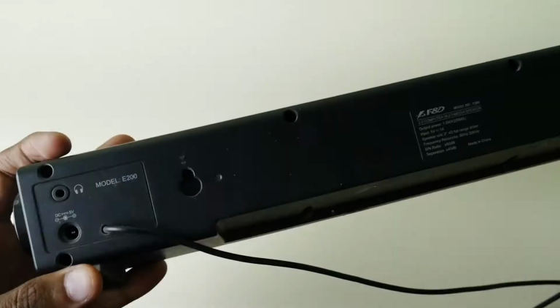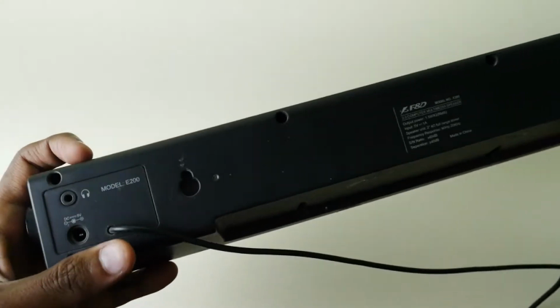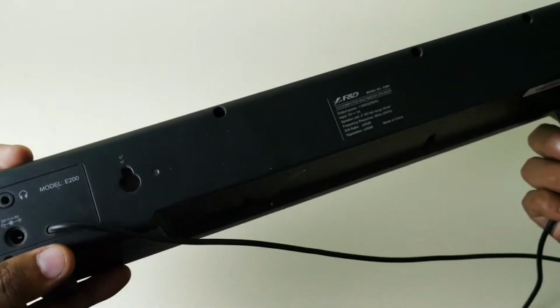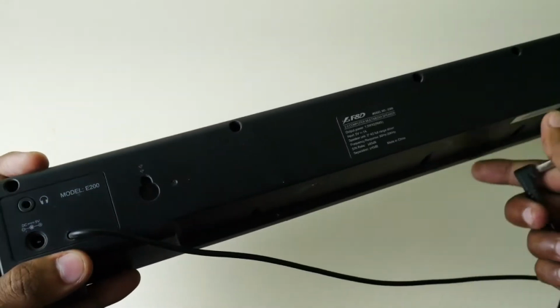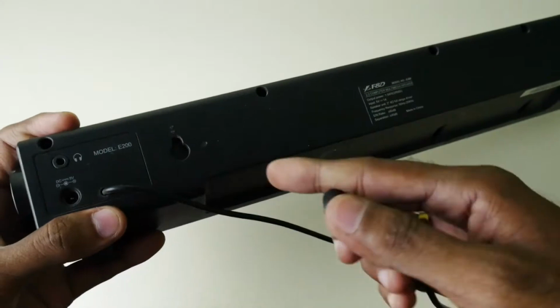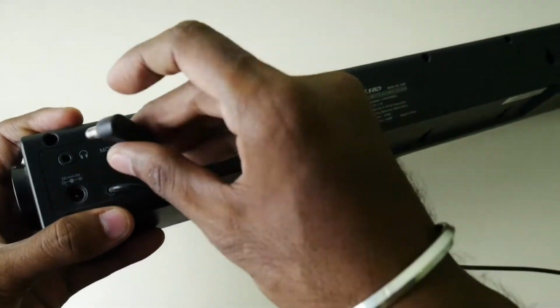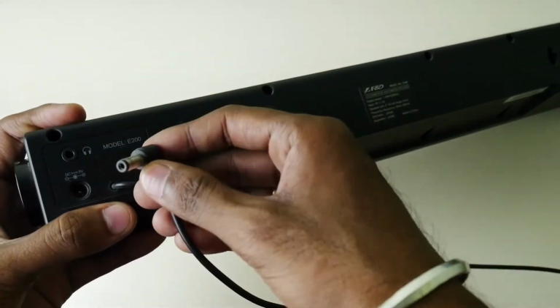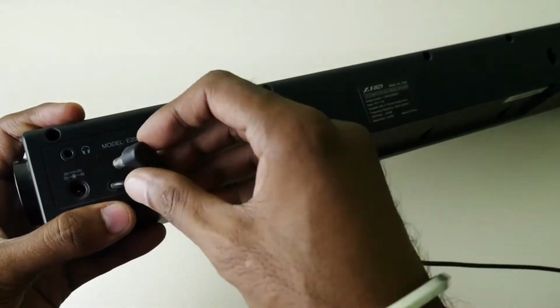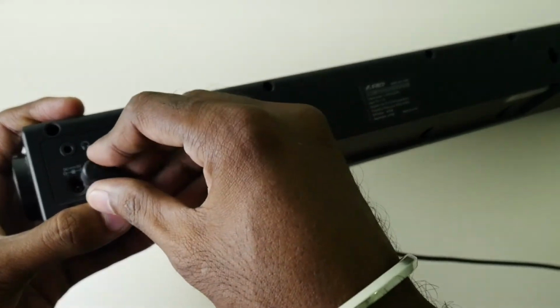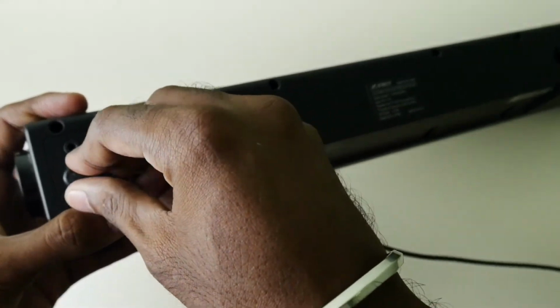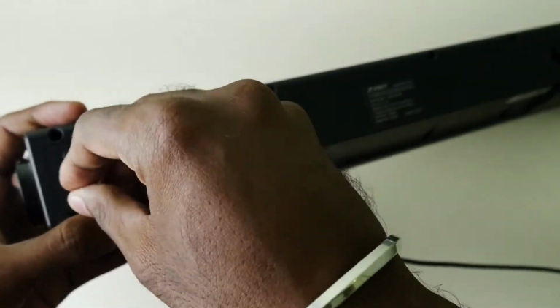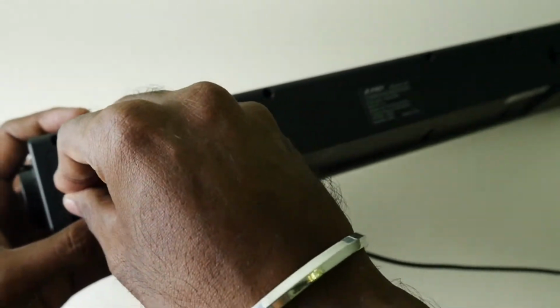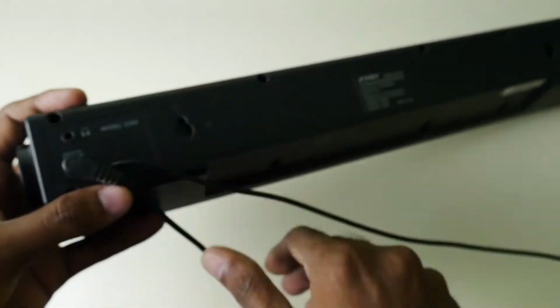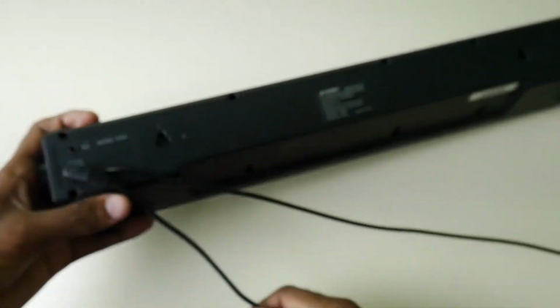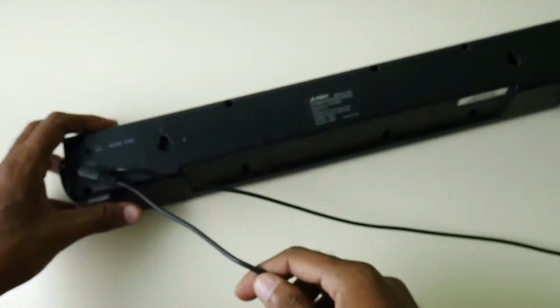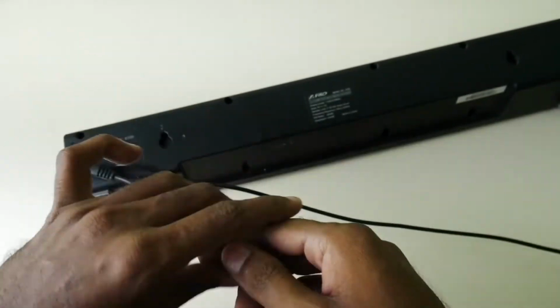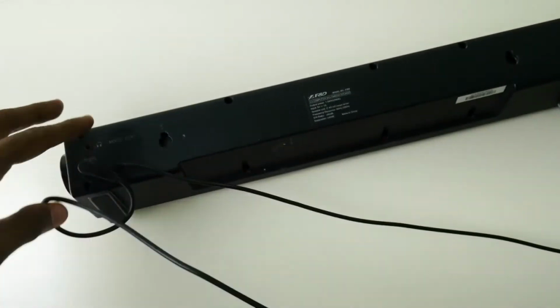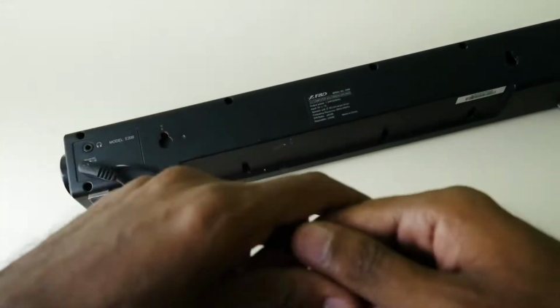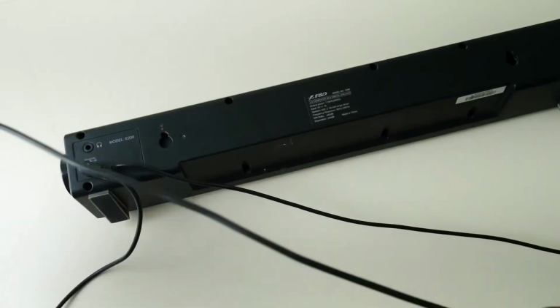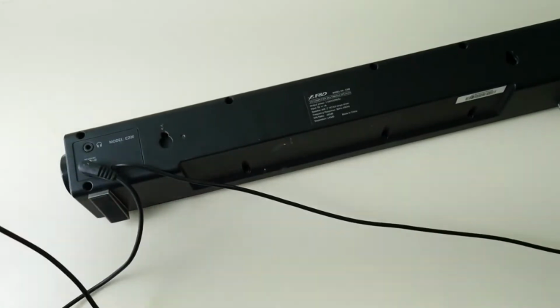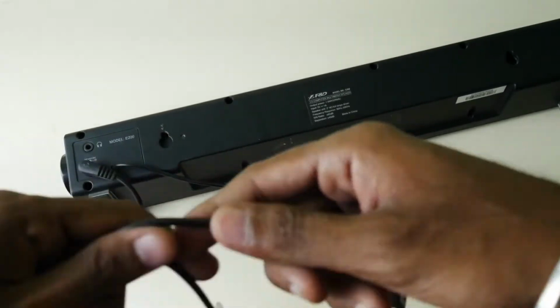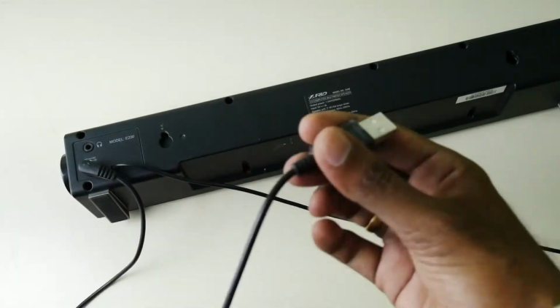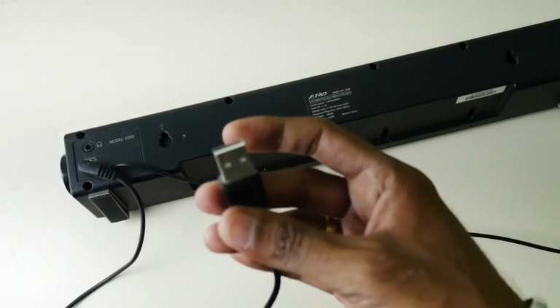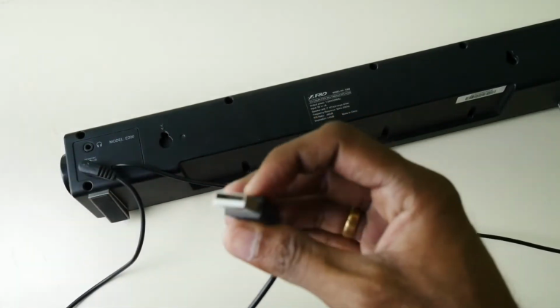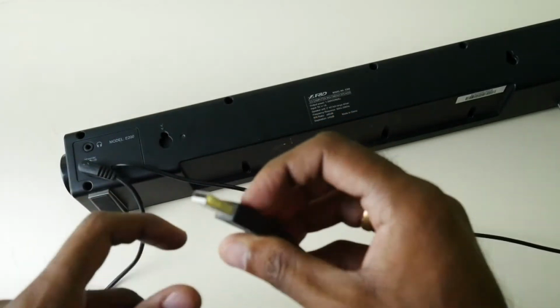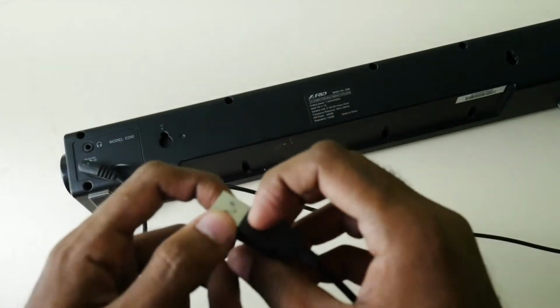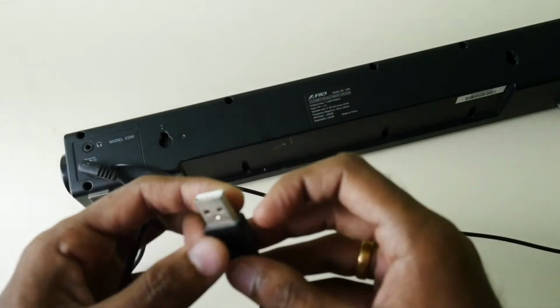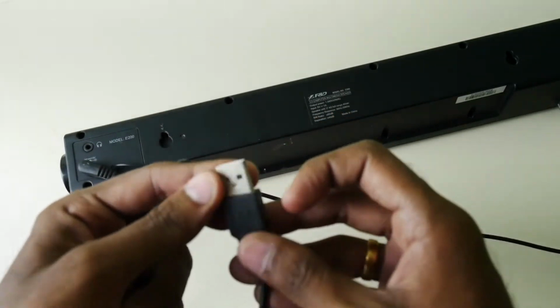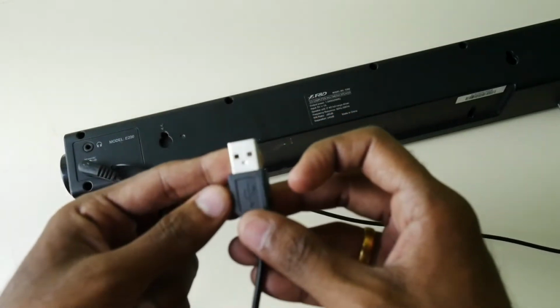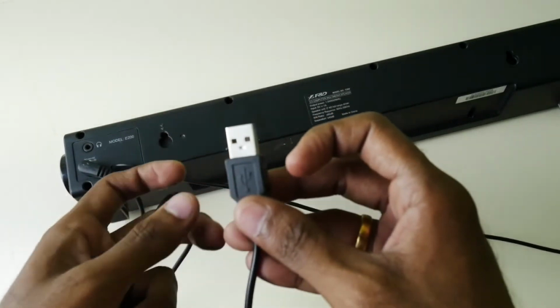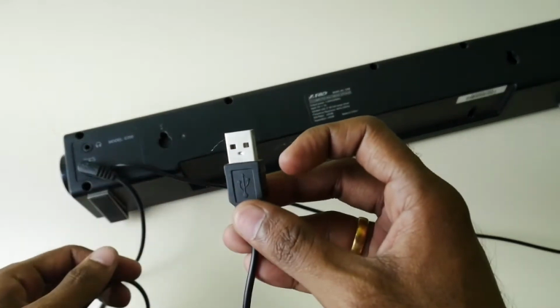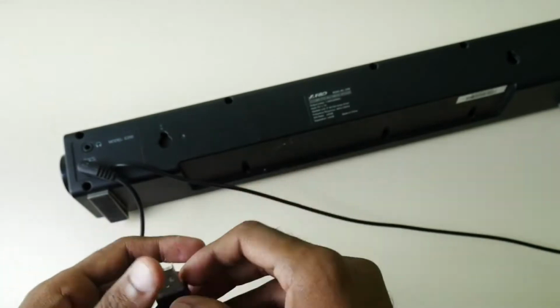You will be able to use a 3.5mm jack. There is also a USB port — it is not for charging, it is for power. You can use it with a TV or a laptop.